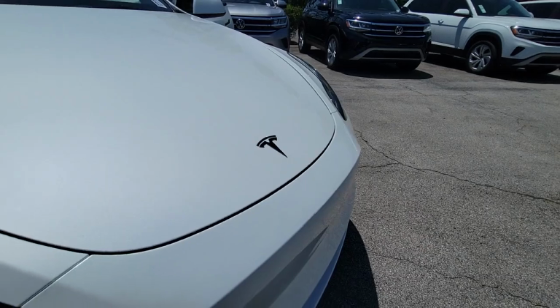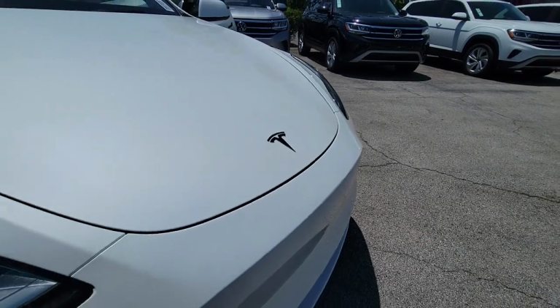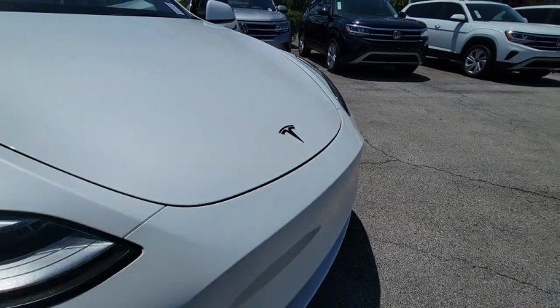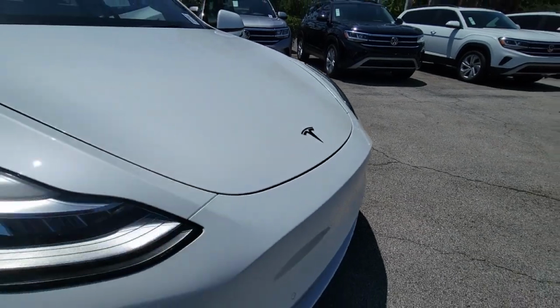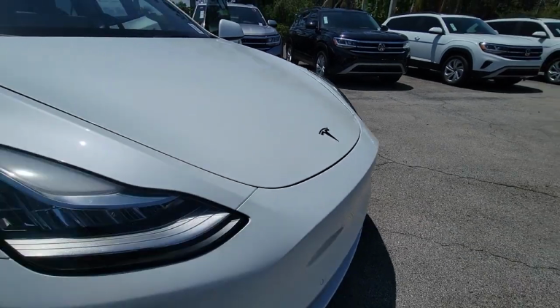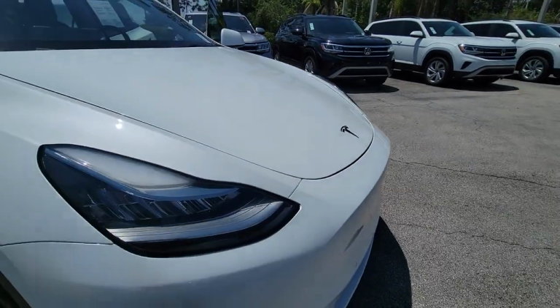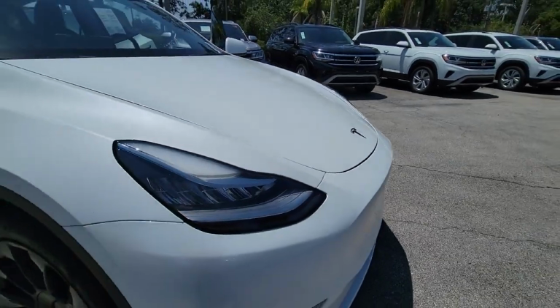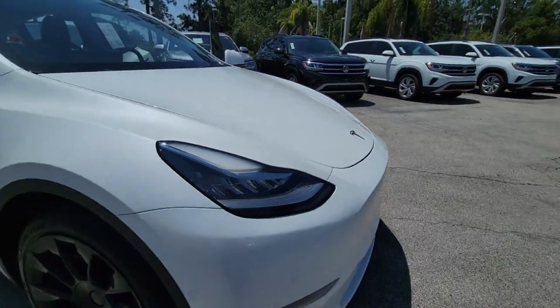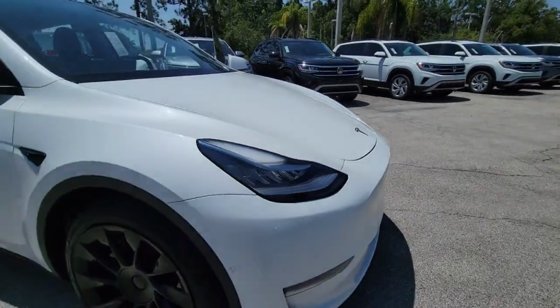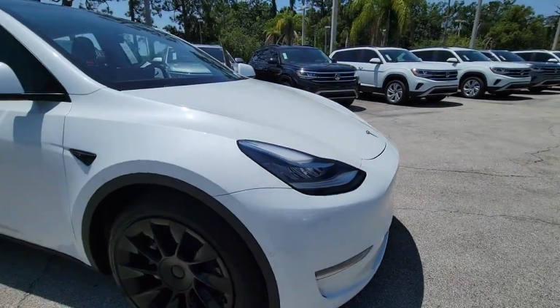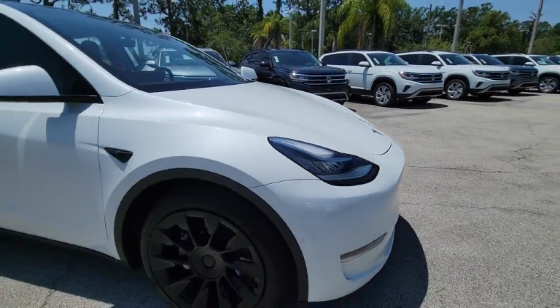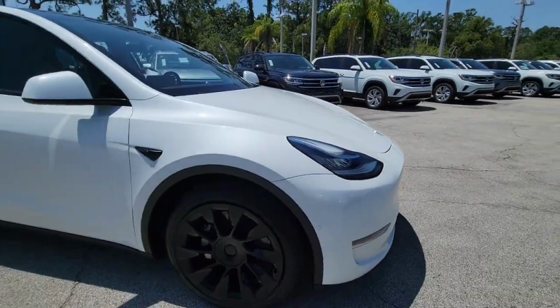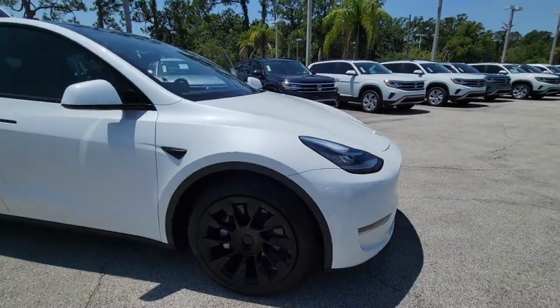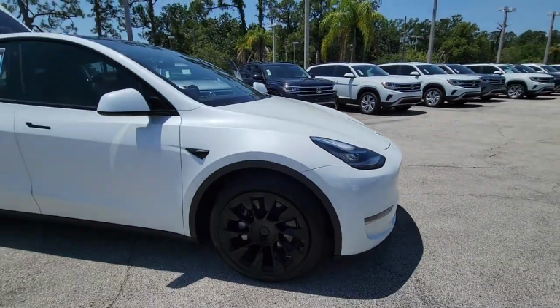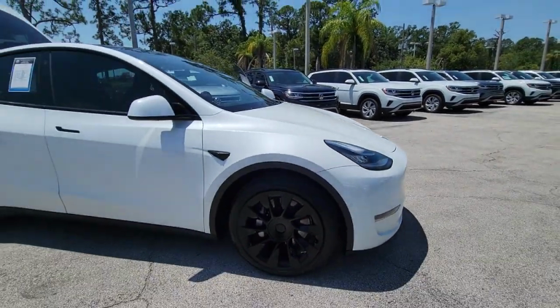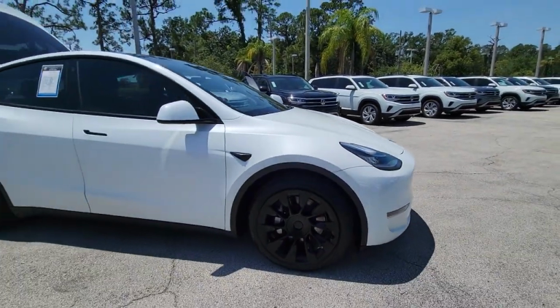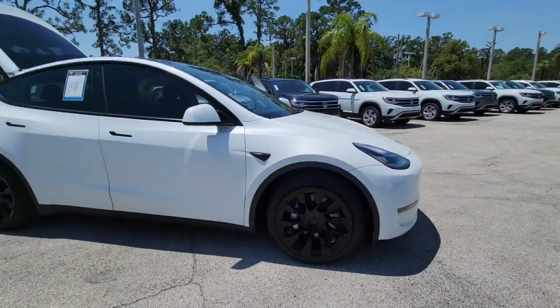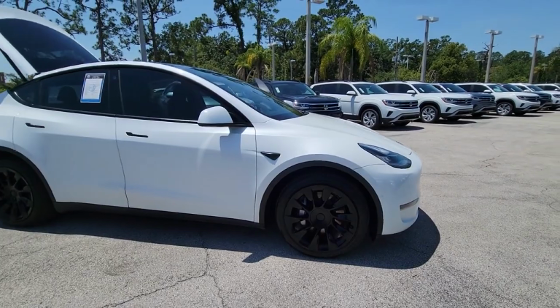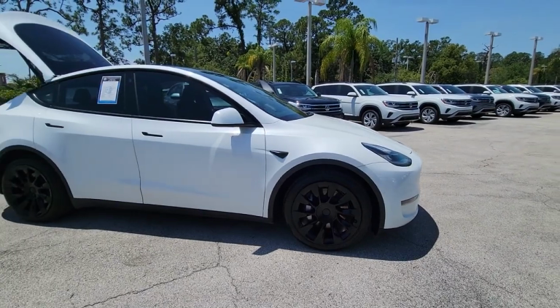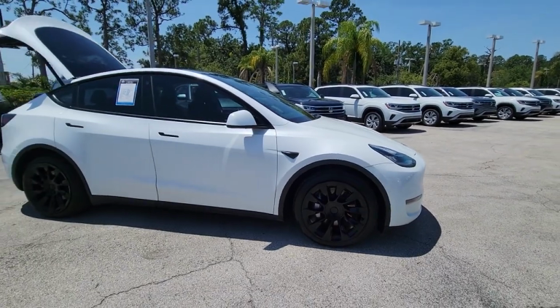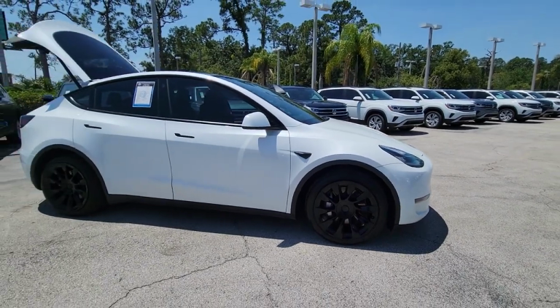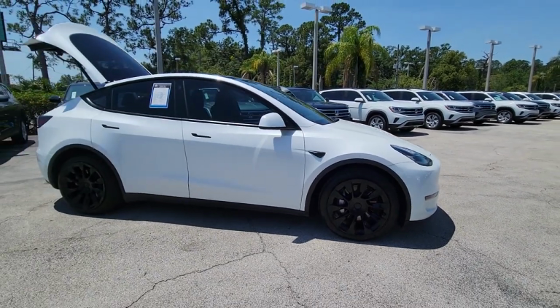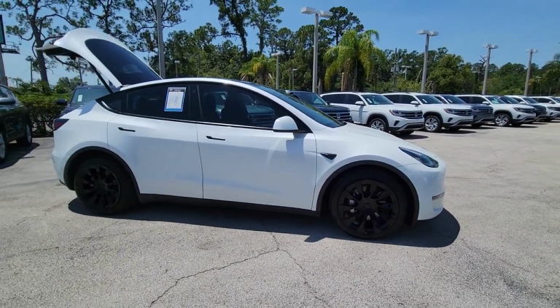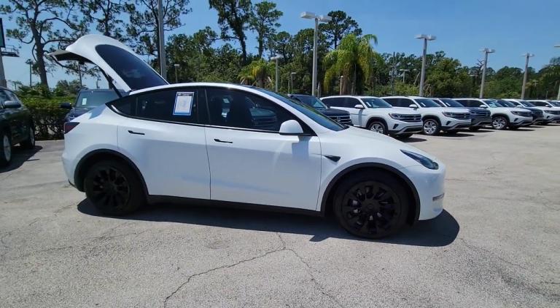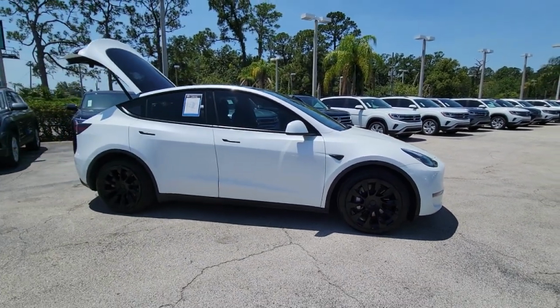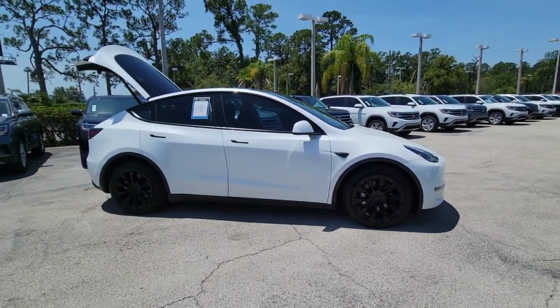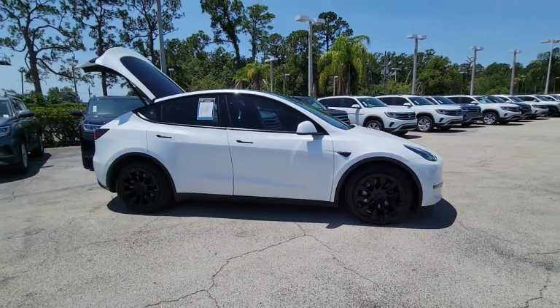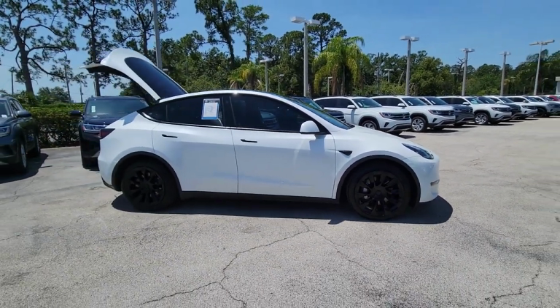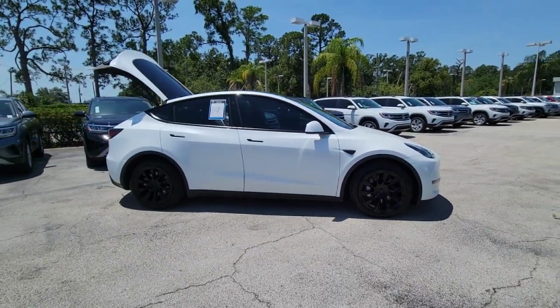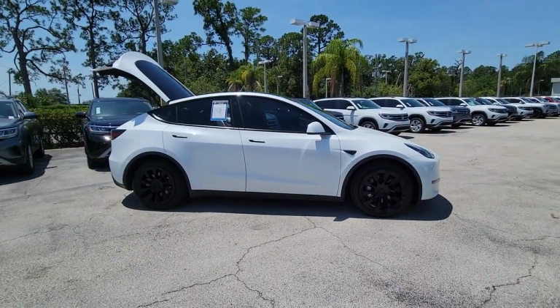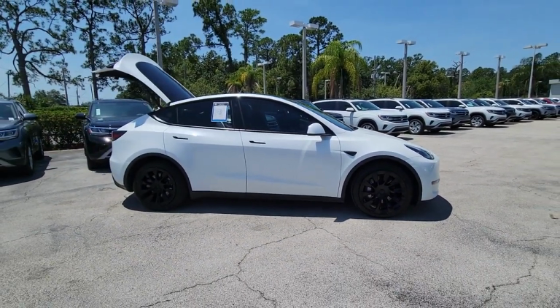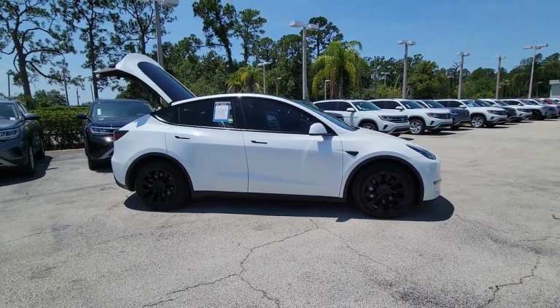You're going to love the 2021 Tesla Model Y. With less than 40,000 miles on the odometer, this vehicle stands out from the rest.